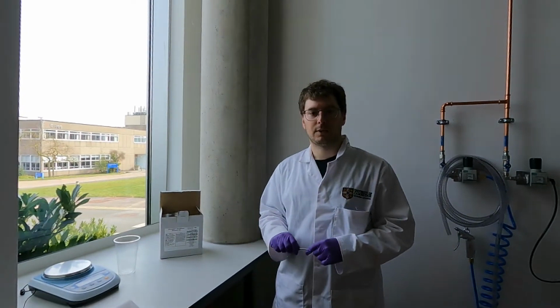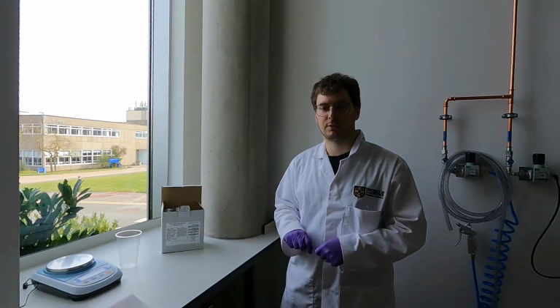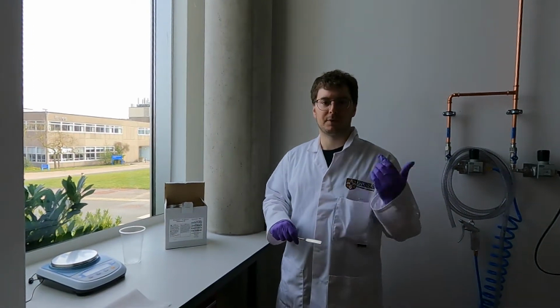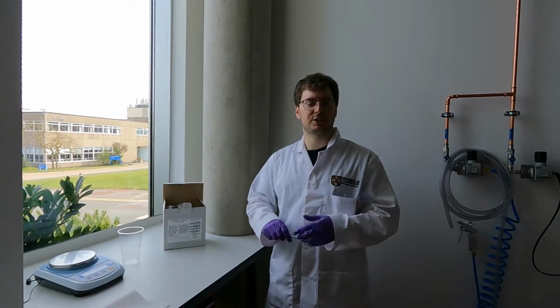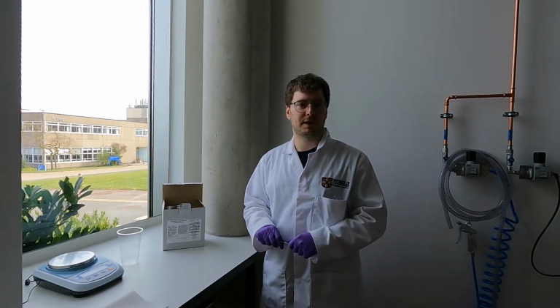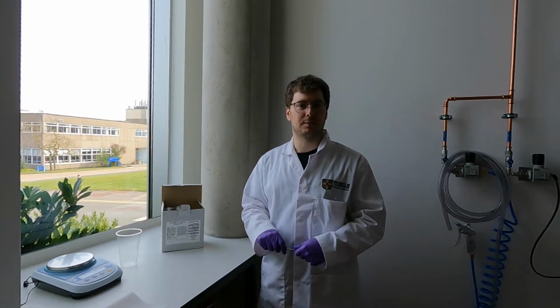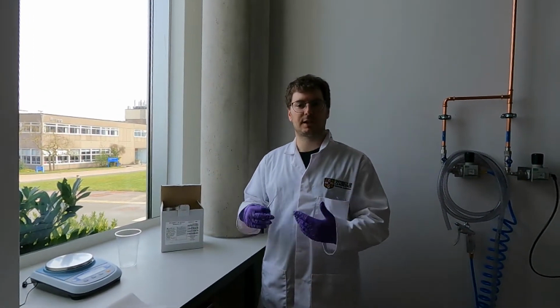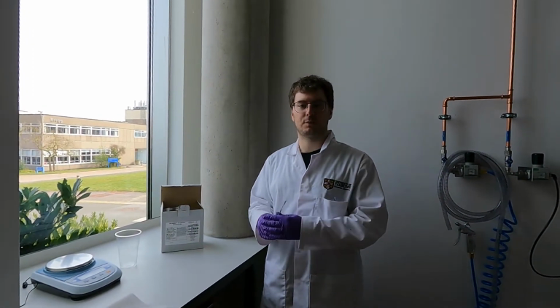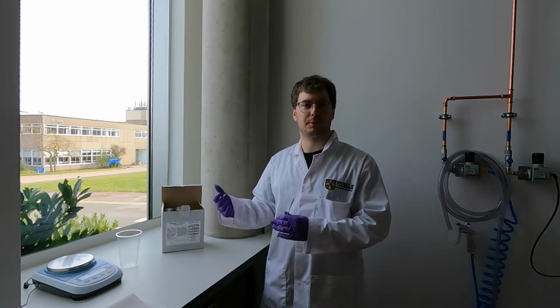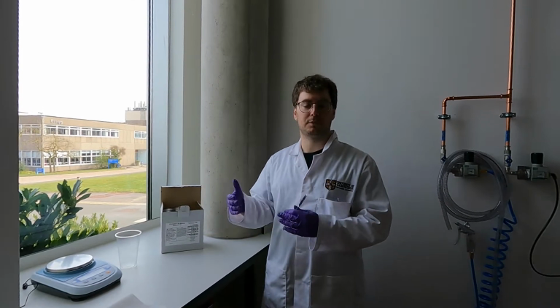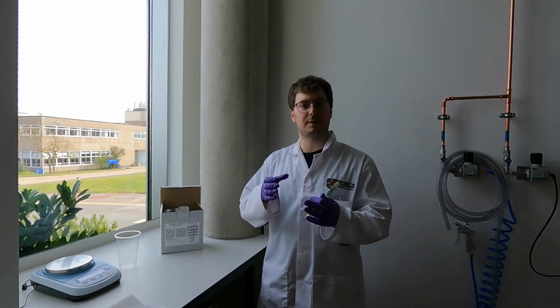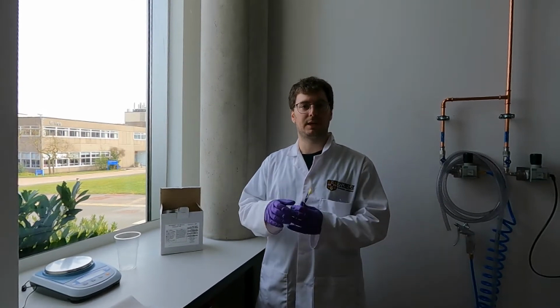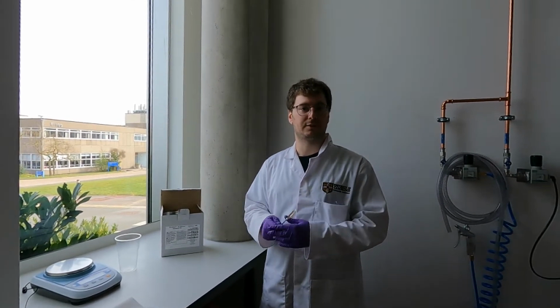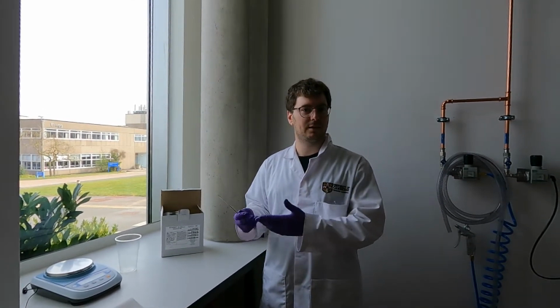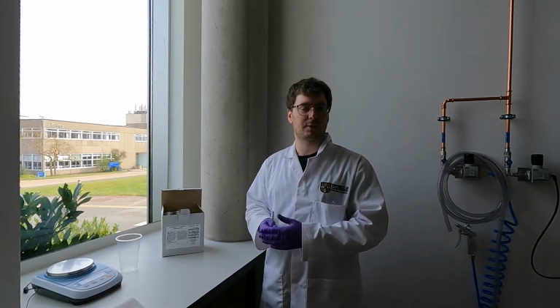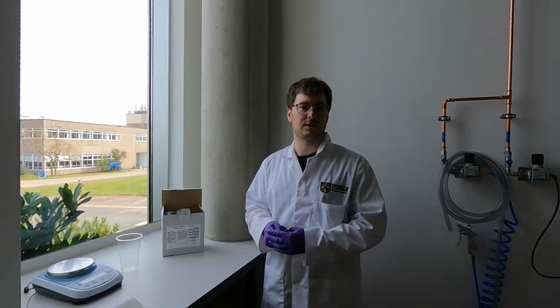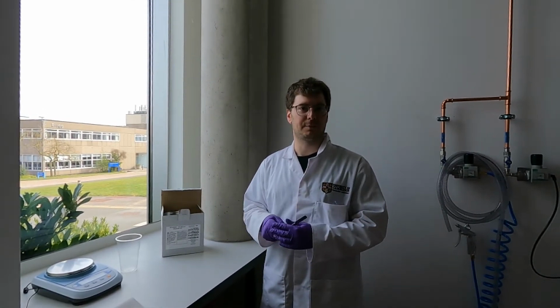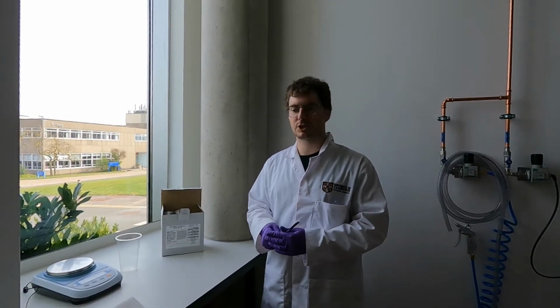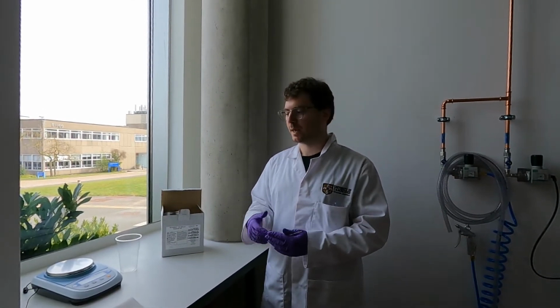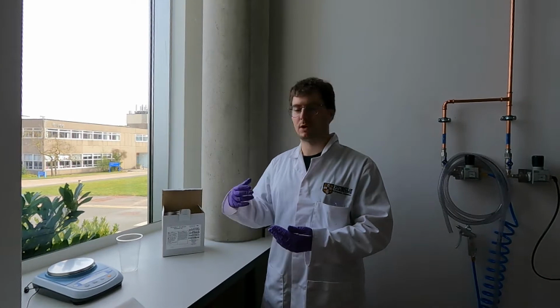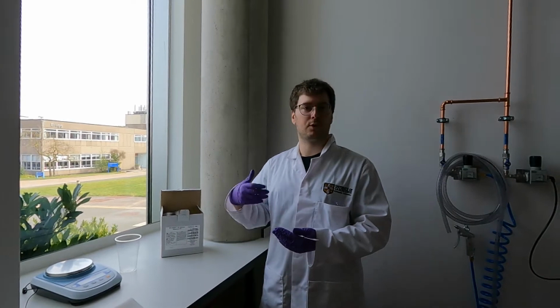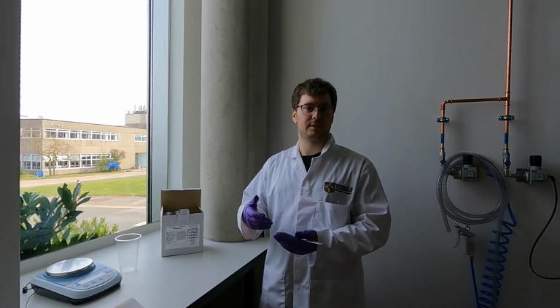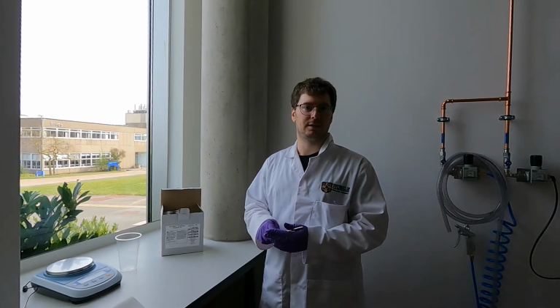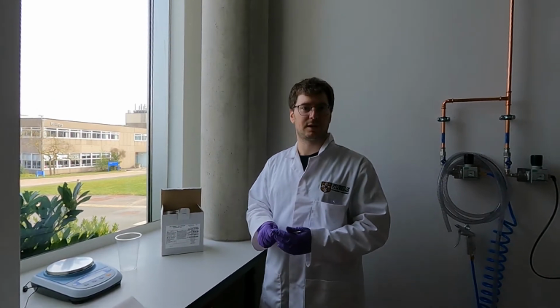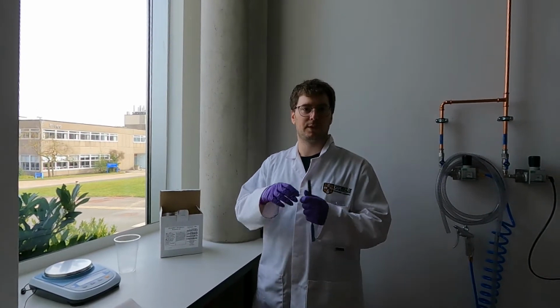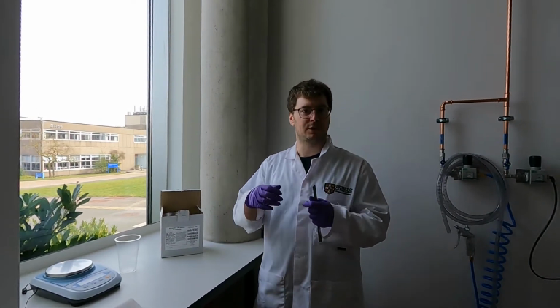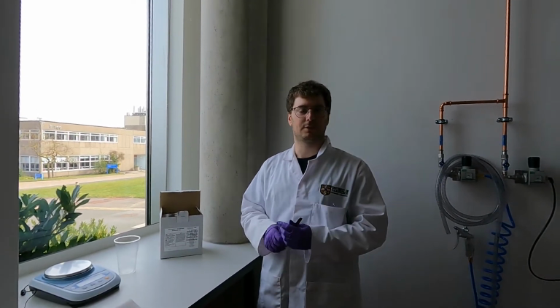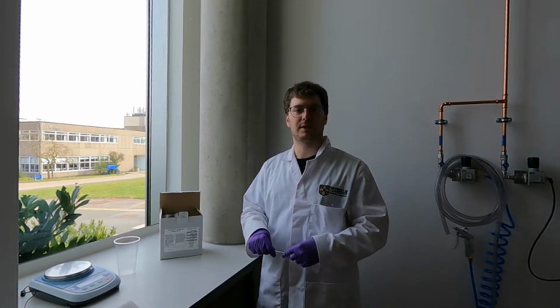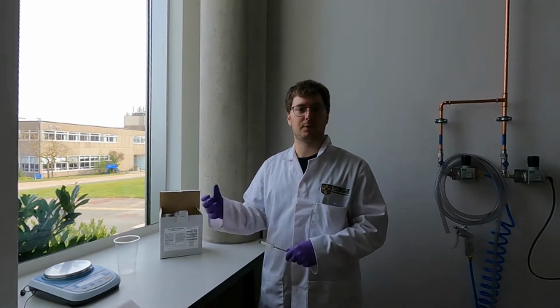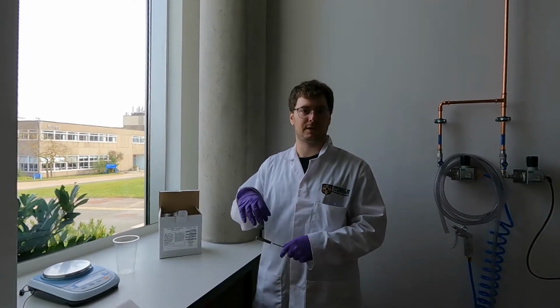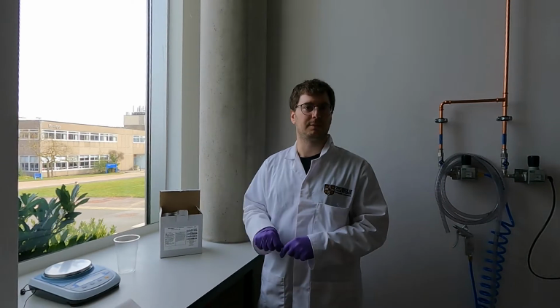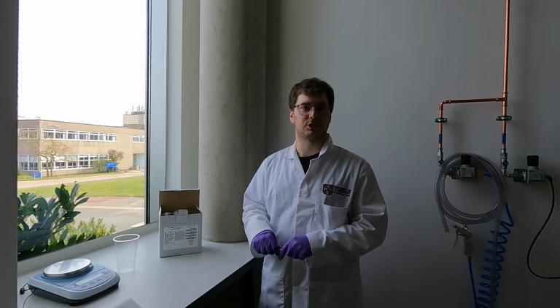We finished hard-baking the sample, so the next step will be to put the sample in a container. In our case we're going to use a Petri dish and we're going to pour over the sample with the SU8 pattern on top of it. We're going to pour over the PDMS mixture.